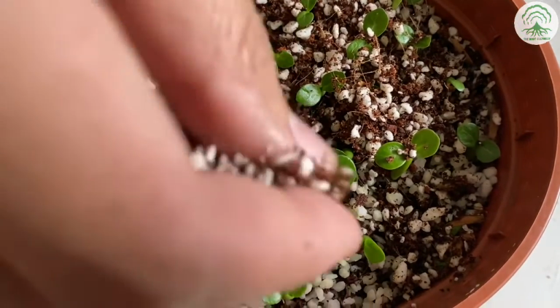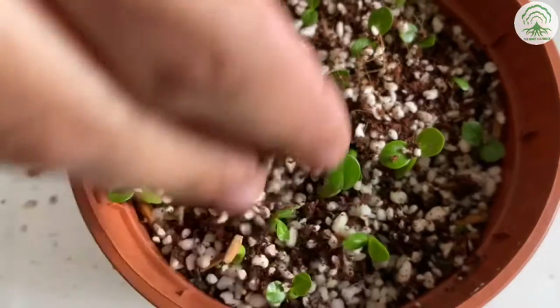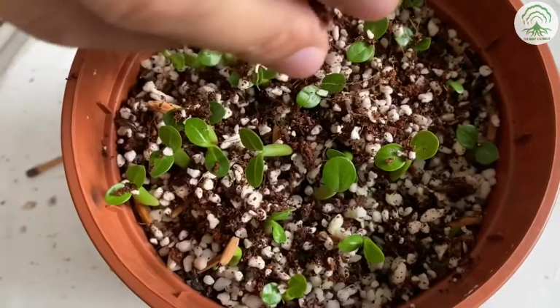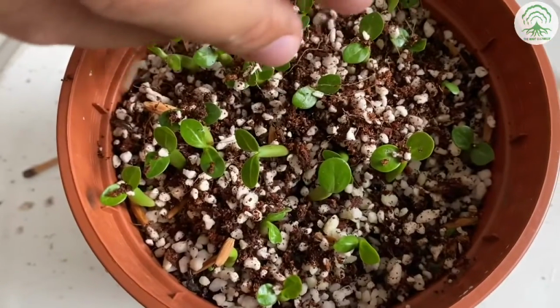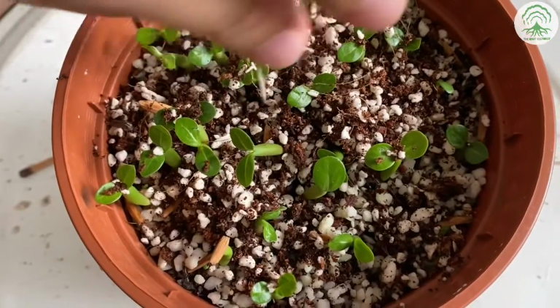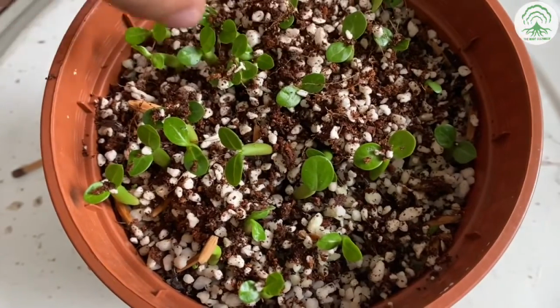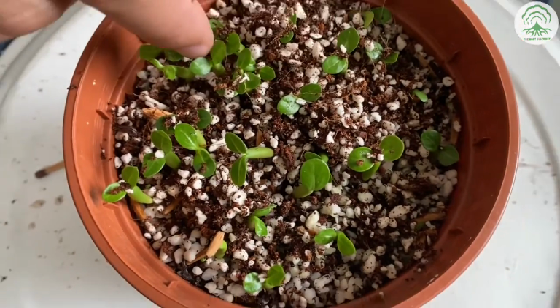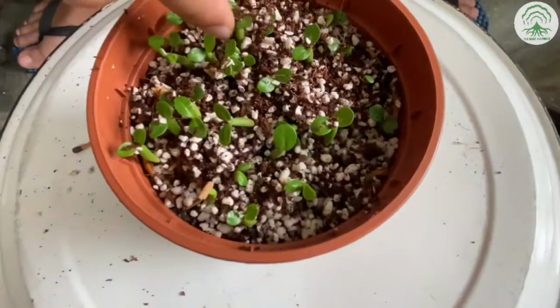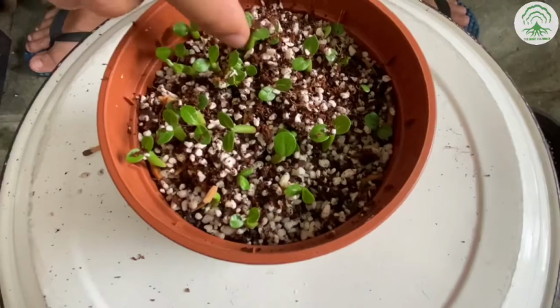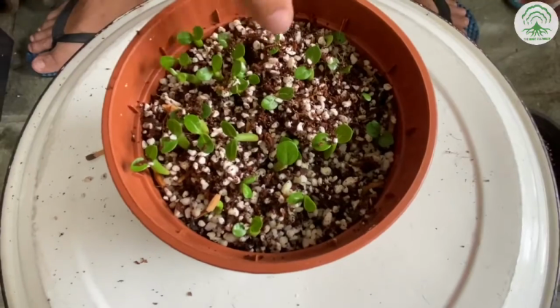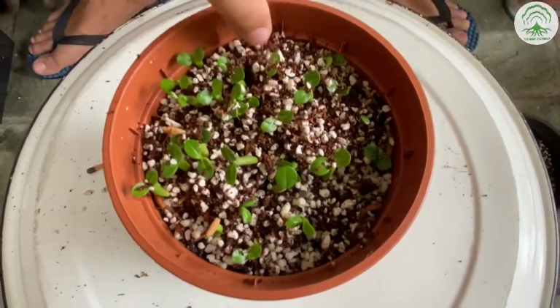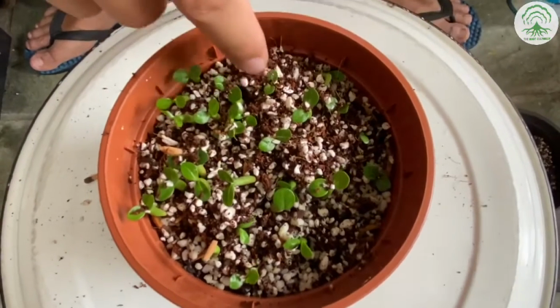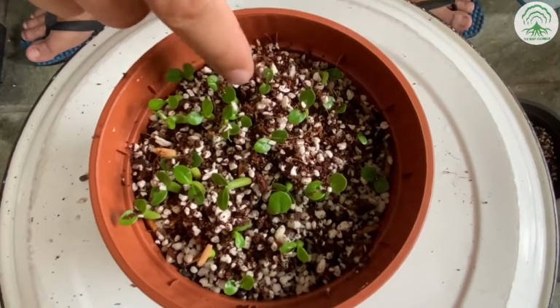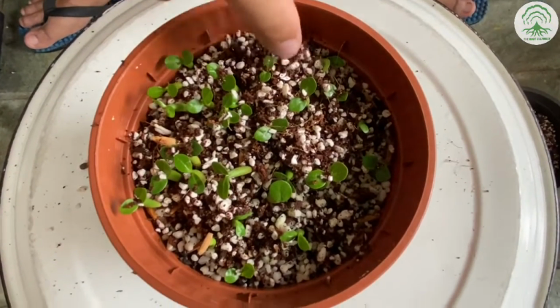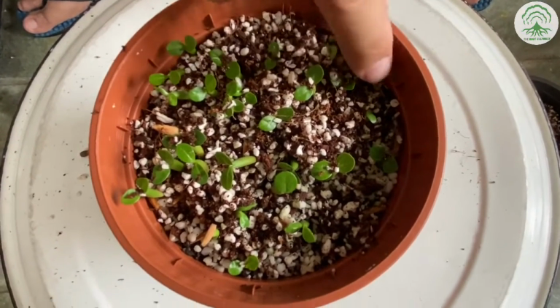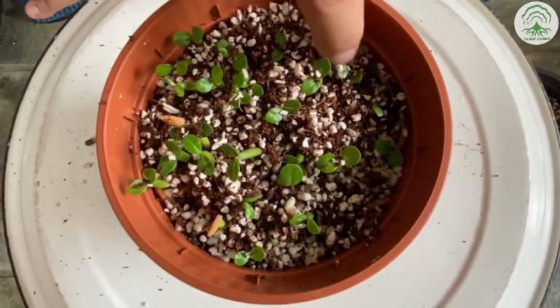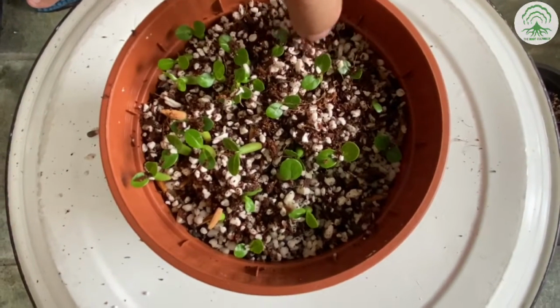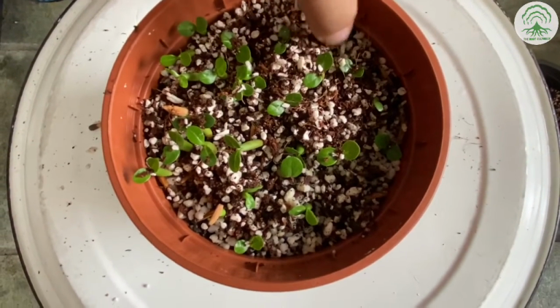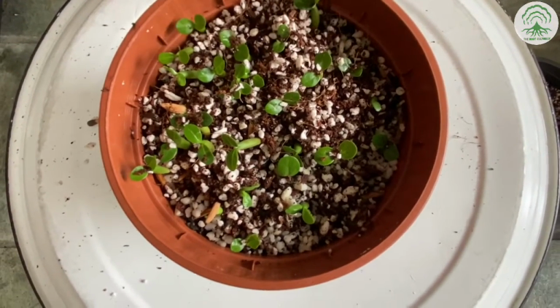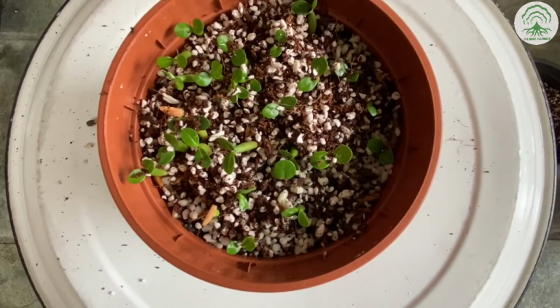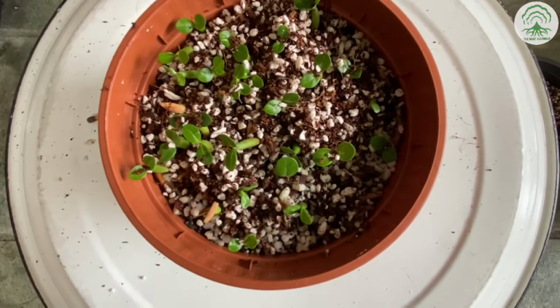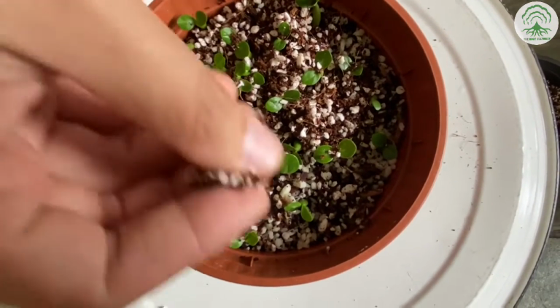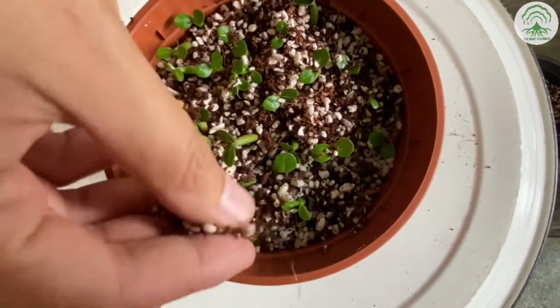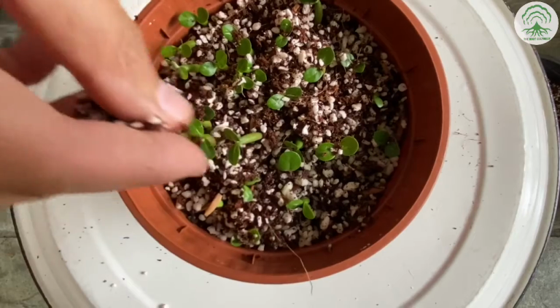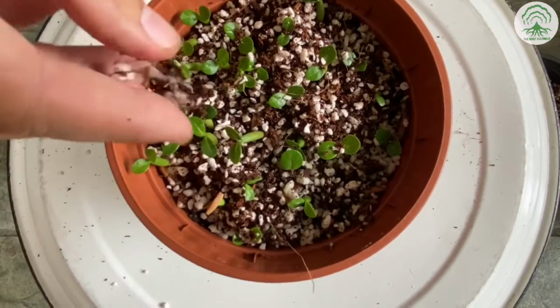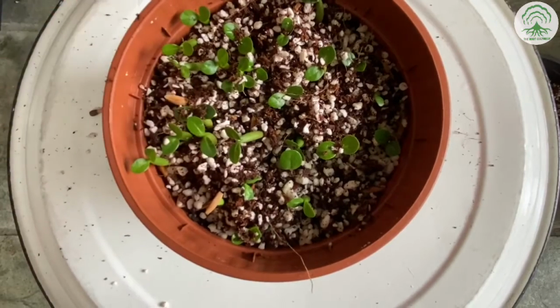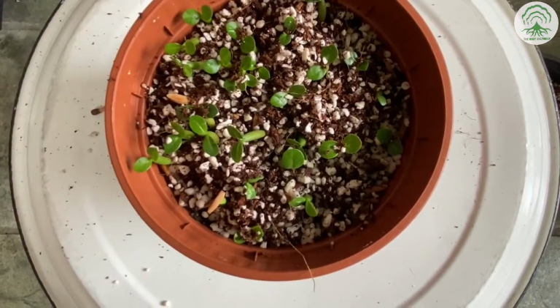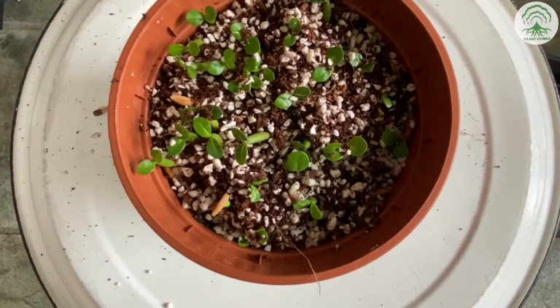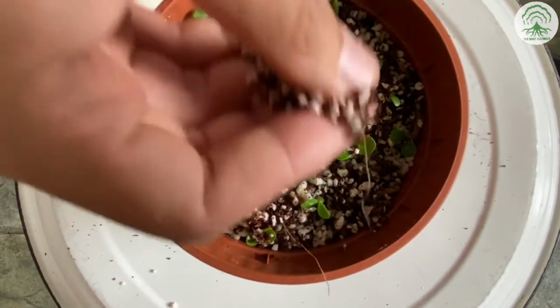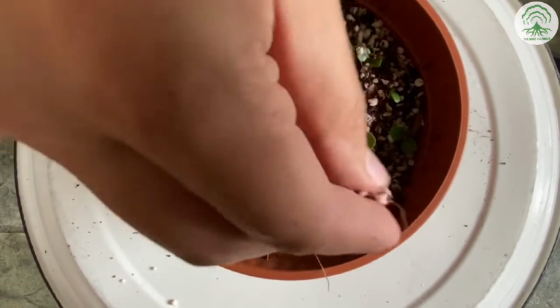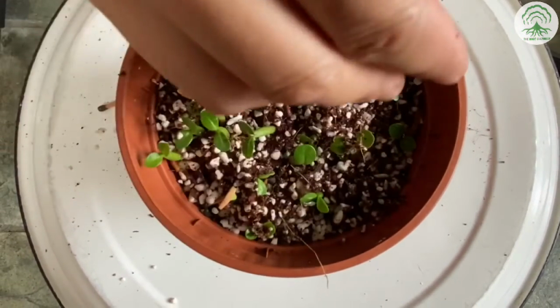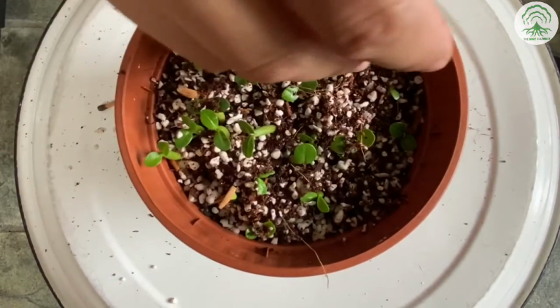We come from a tropical climate where our grow area is fairly humid. We don't use a humidity dome to kickstart the germination process. We water the plant once daily and keep them in a semi-shaded area.